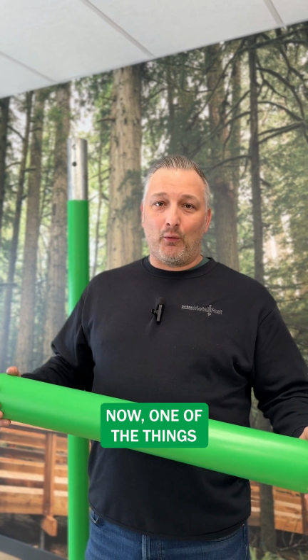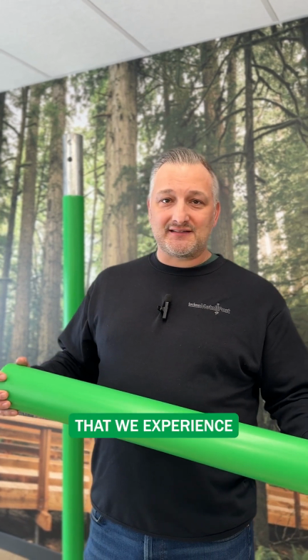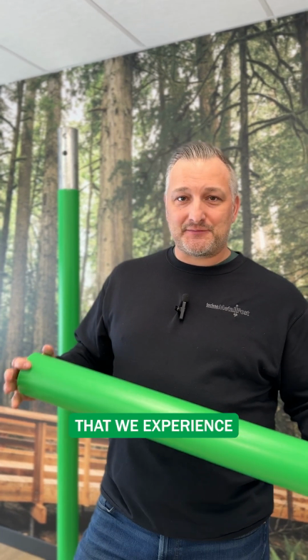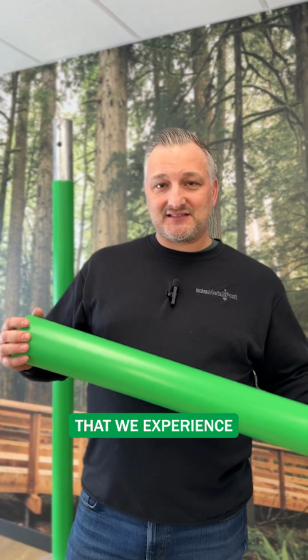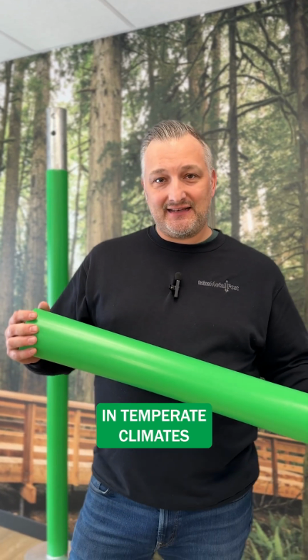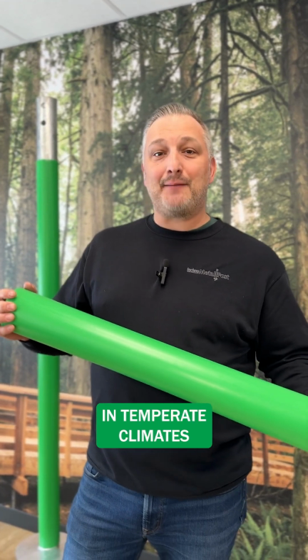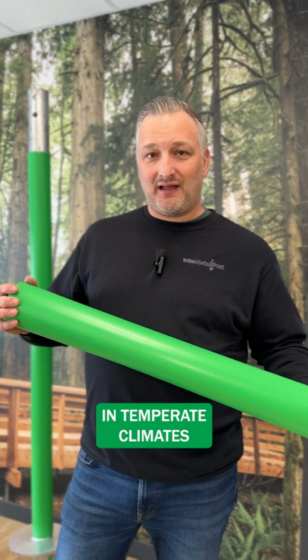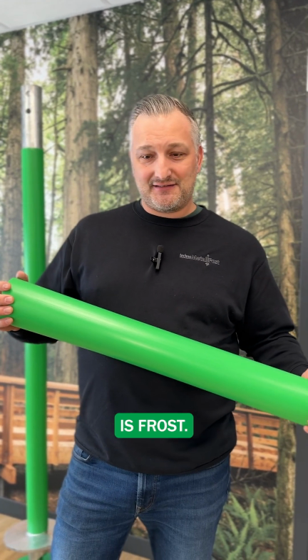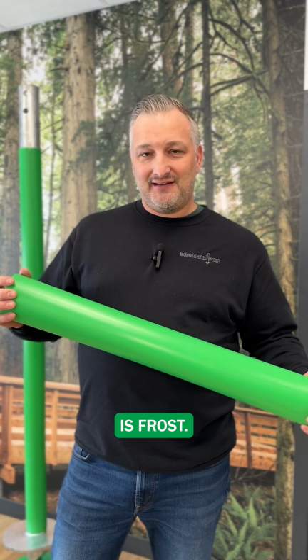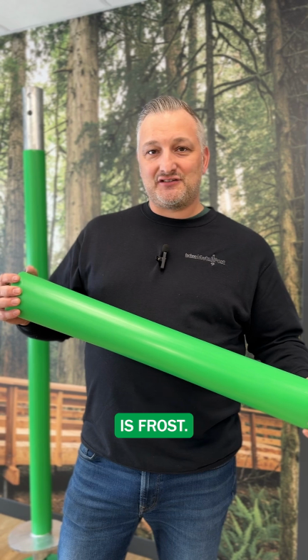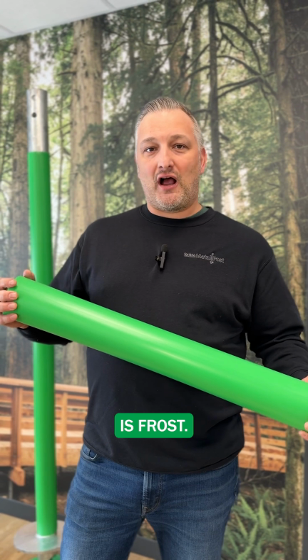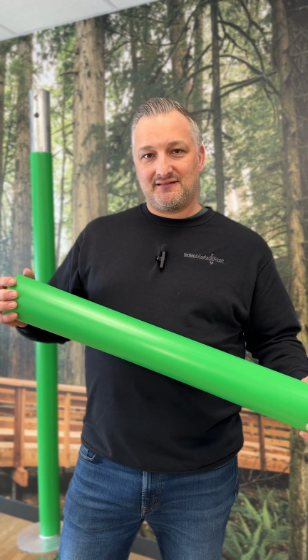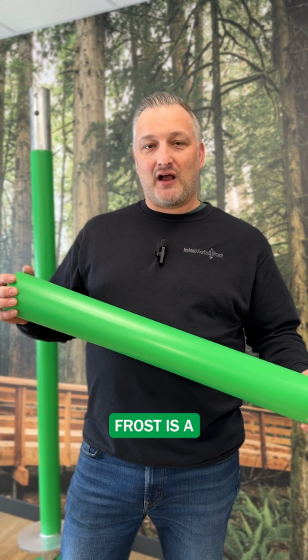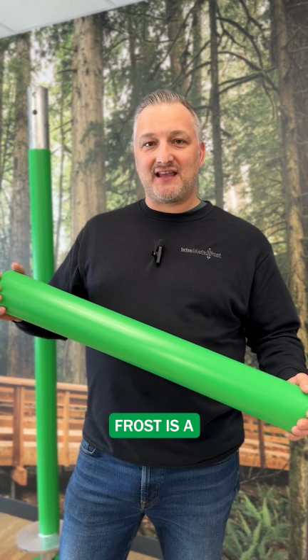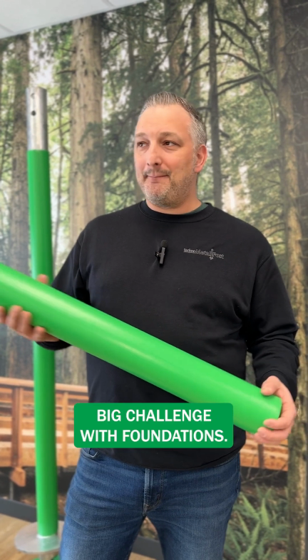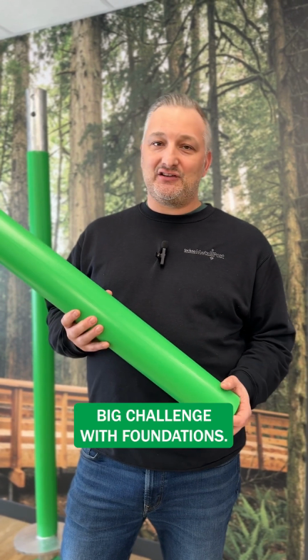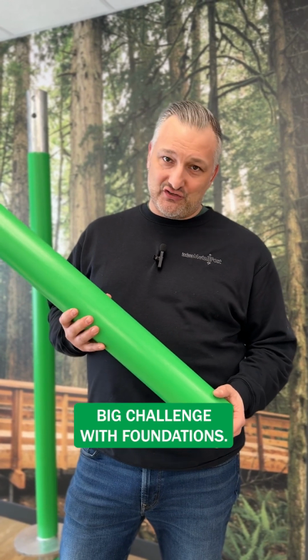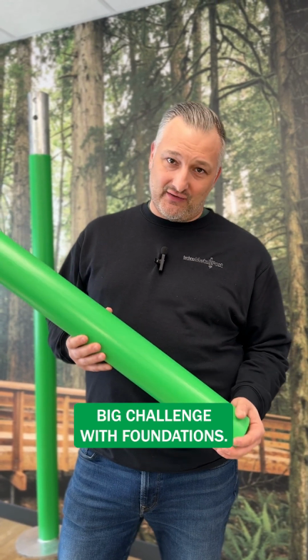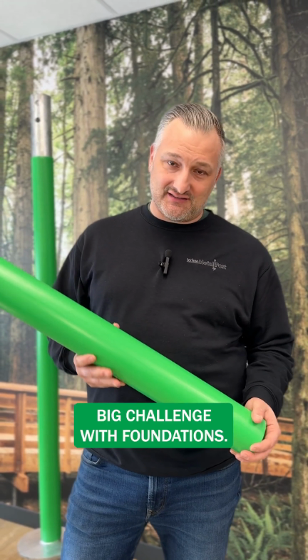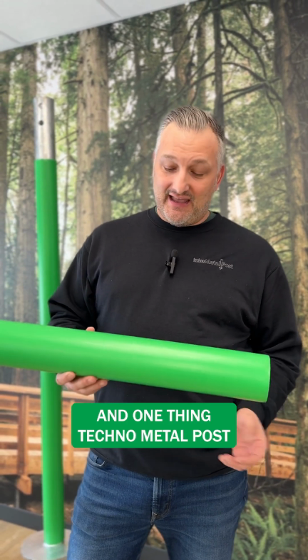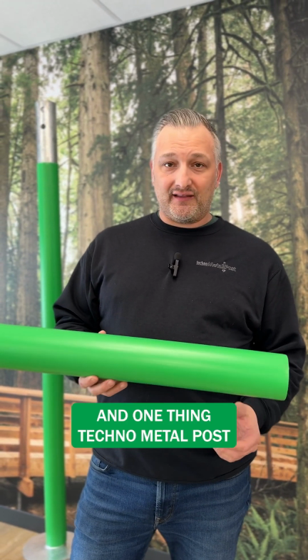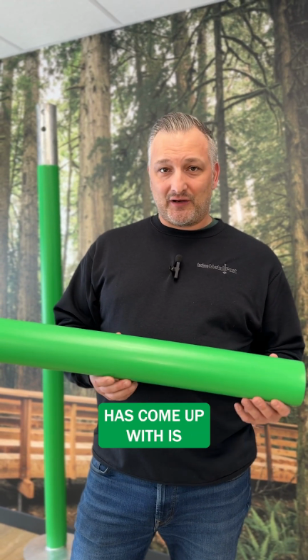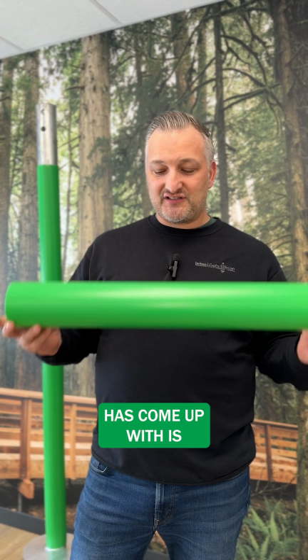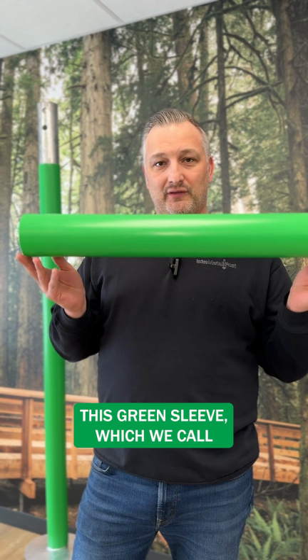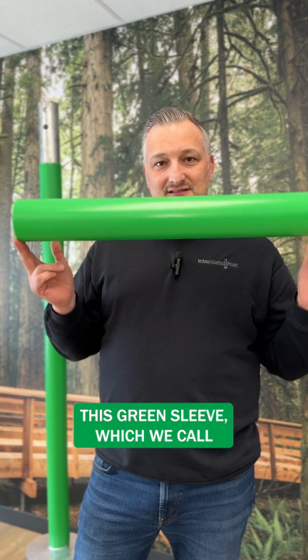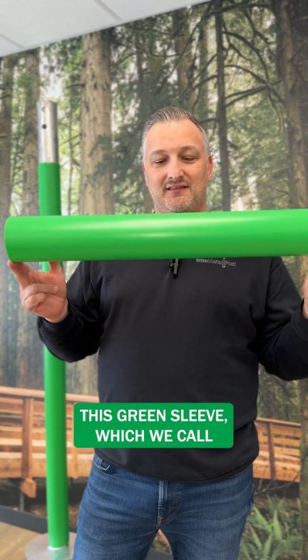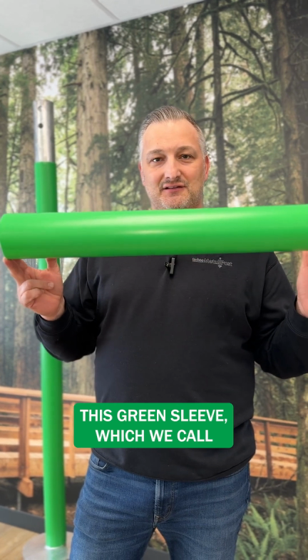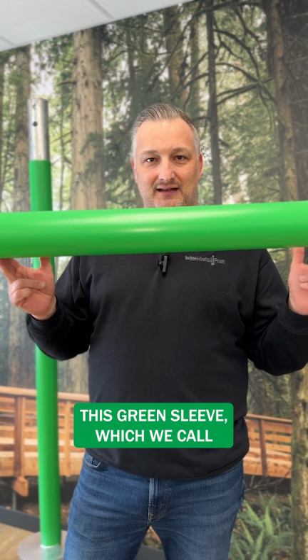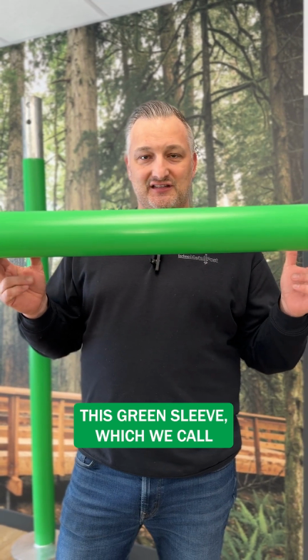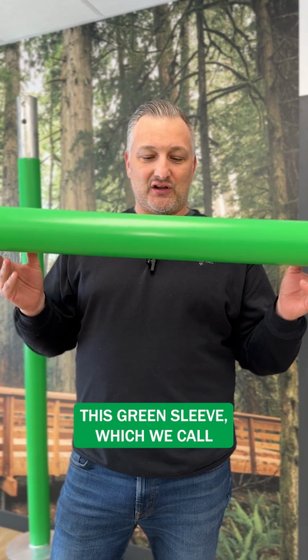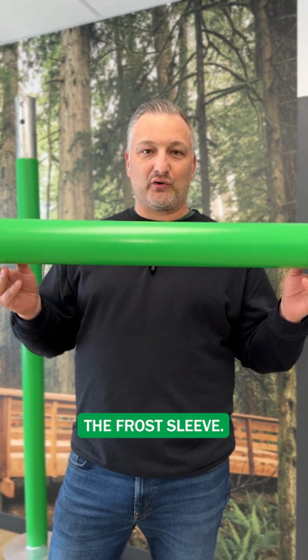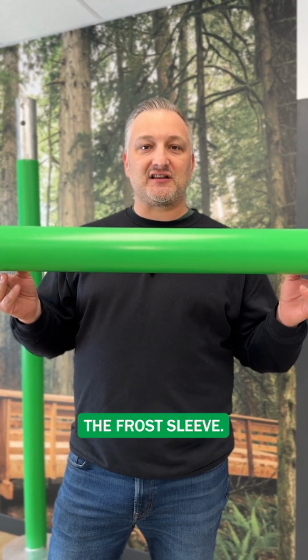One of the things that we experience in temperate climates is frost. Frost is a big challenge with foundations, and one thing Techno Metal Post has come up with is this green sleeve, which we call sort of a frost sleeve.